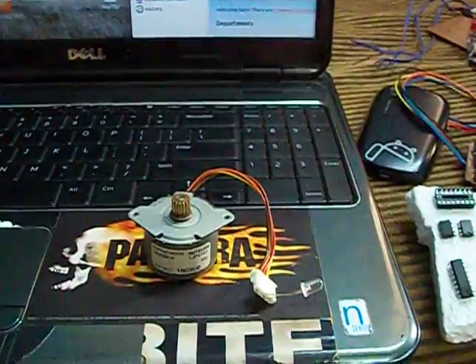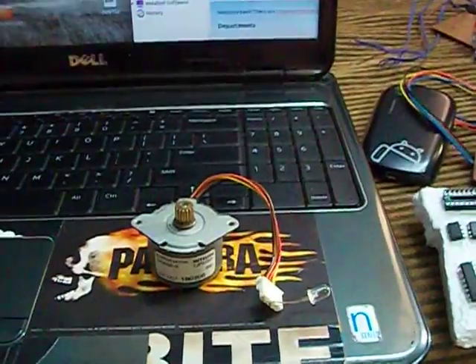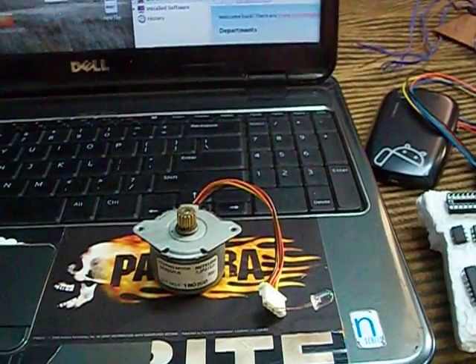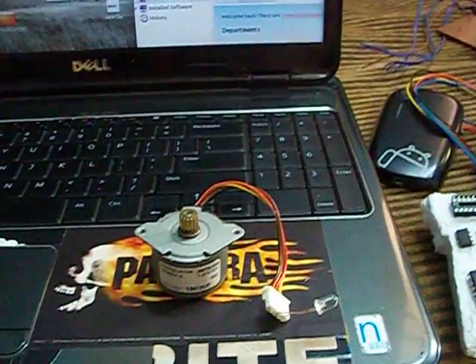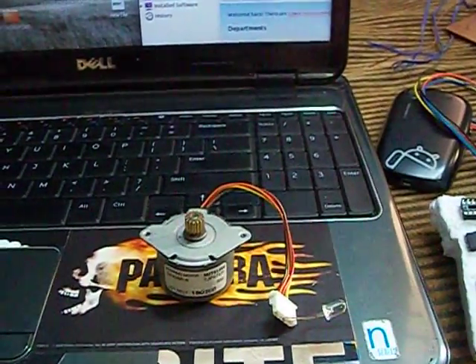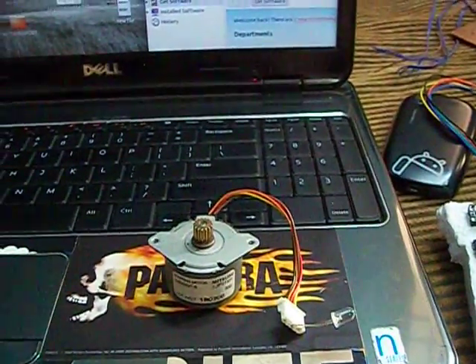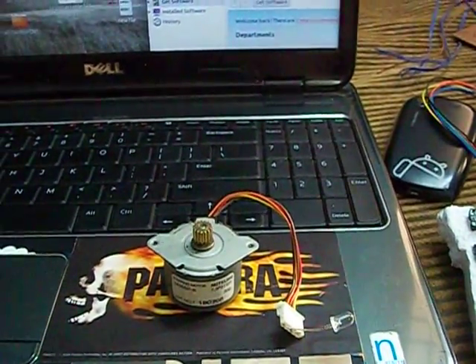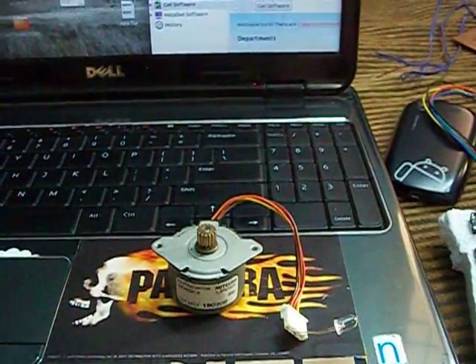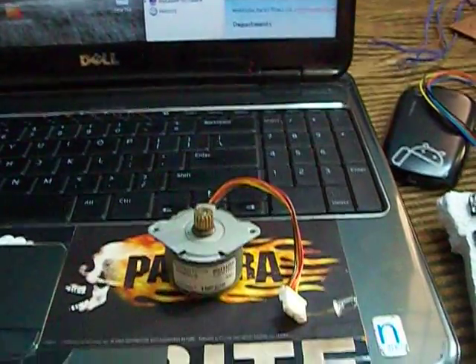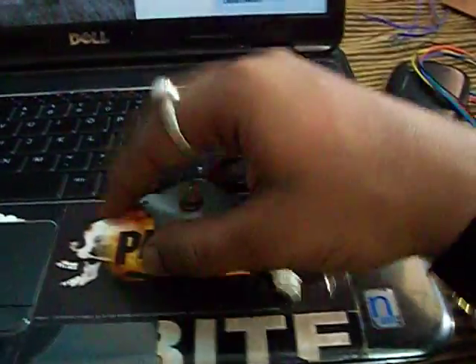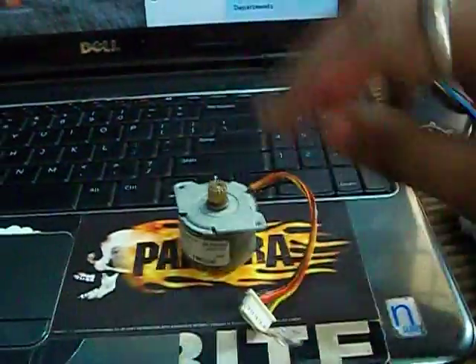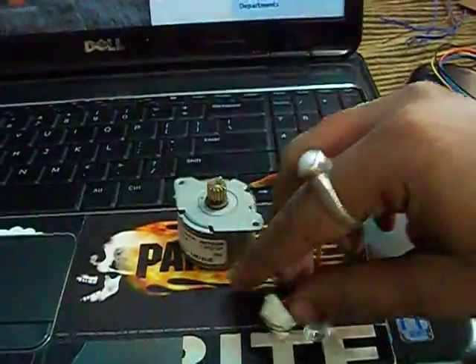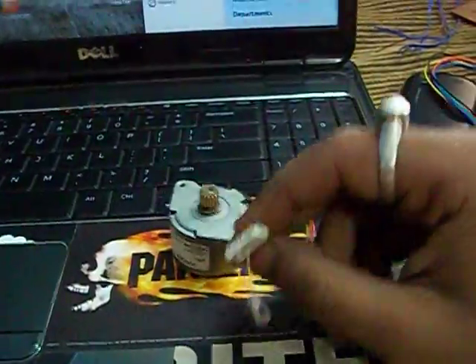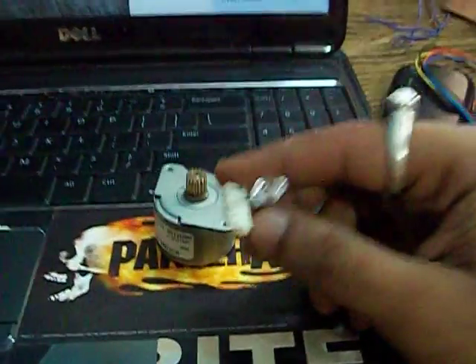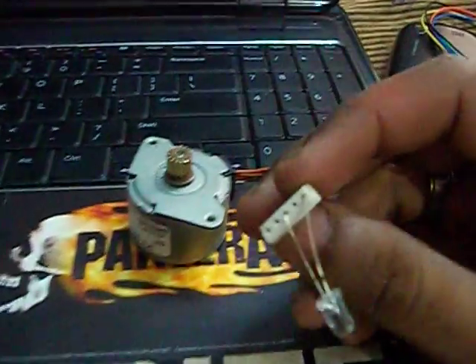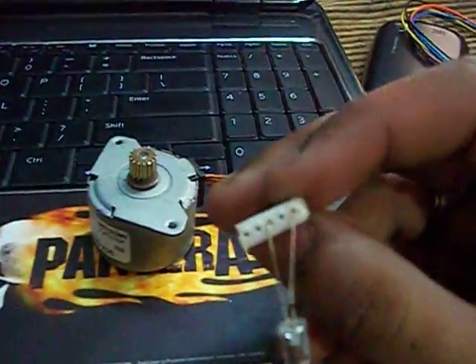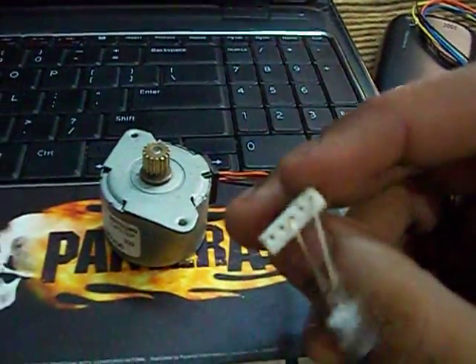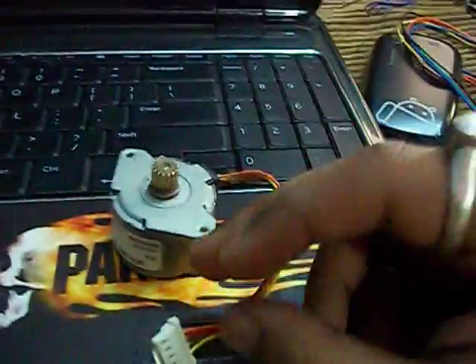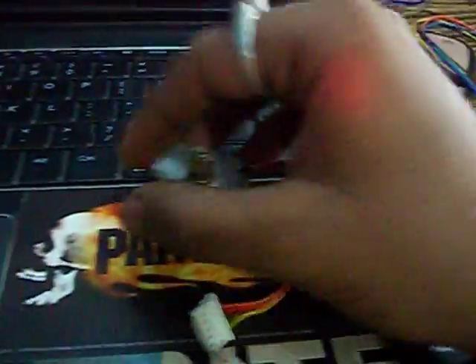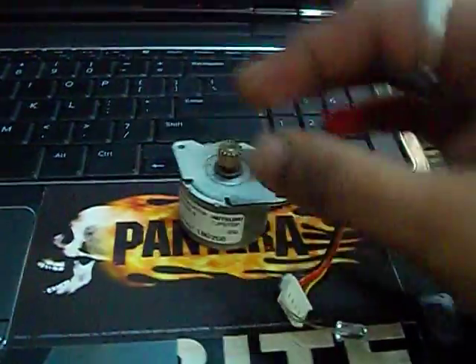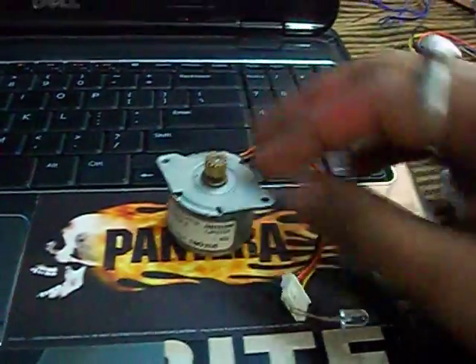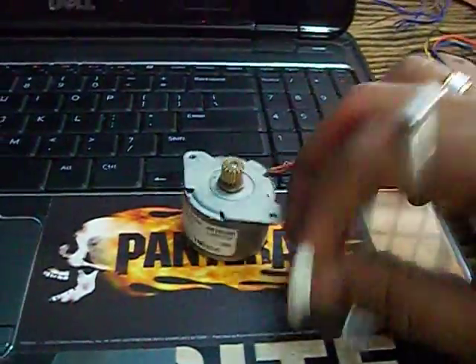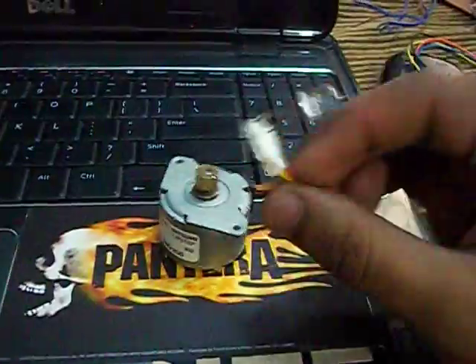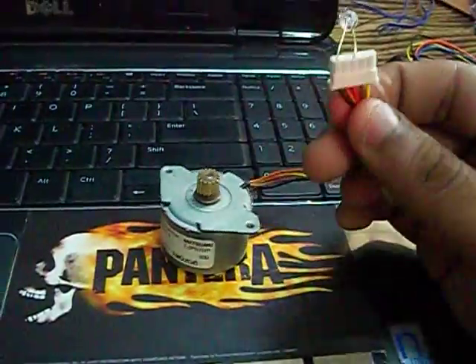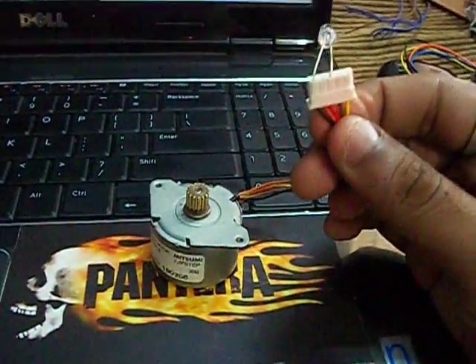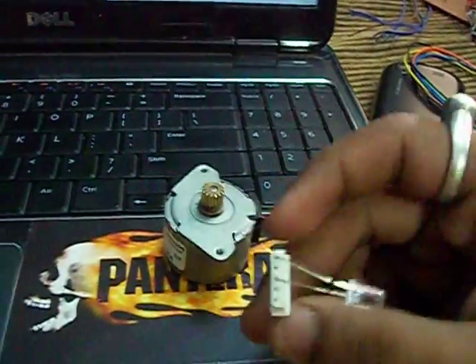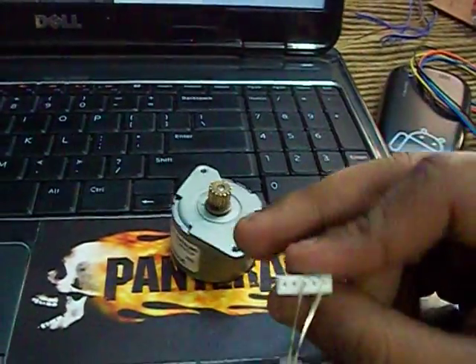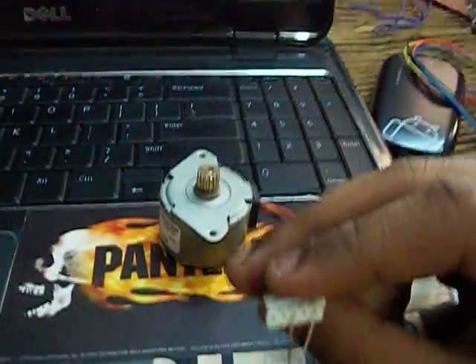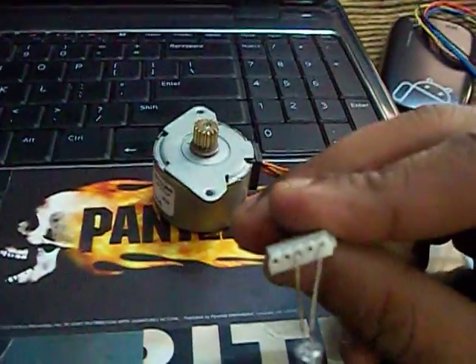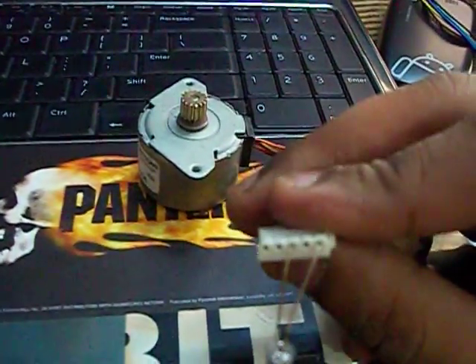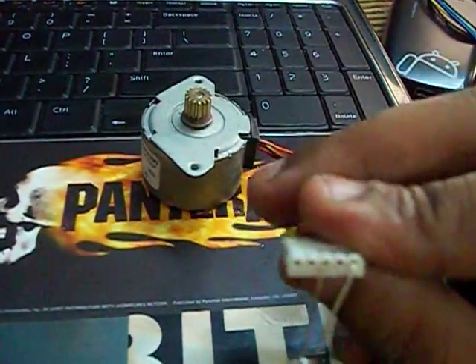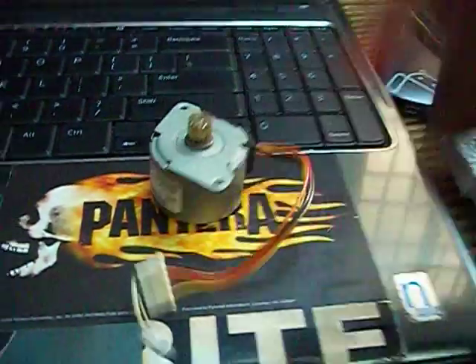Good morning my dear friends. Today I am going to show you how to test whether your stepper motor is working or not. All you gotta do is to connect an LED to the input ports of the stepper motor. In this stepper motor there are 5 wires. You gotta connect the LED to any 2 wires of the stepper motor.